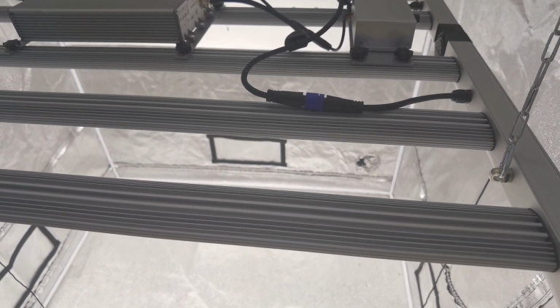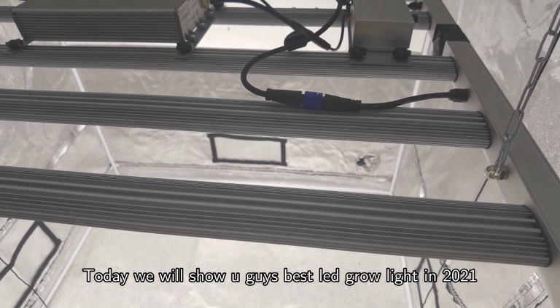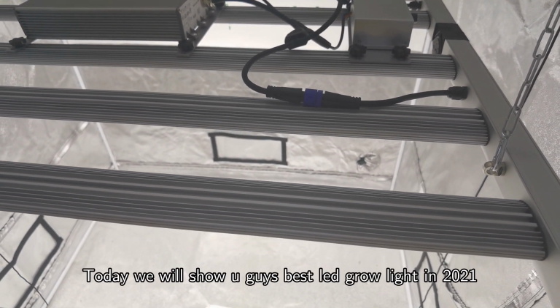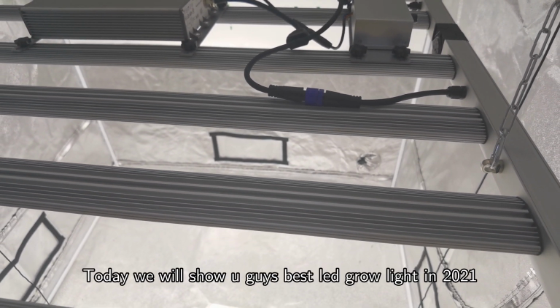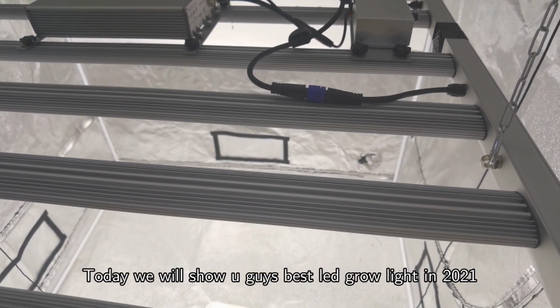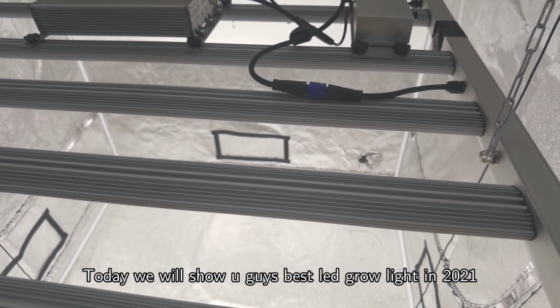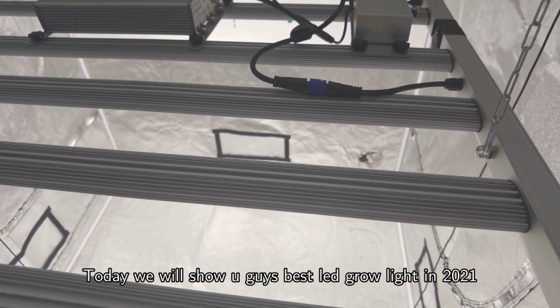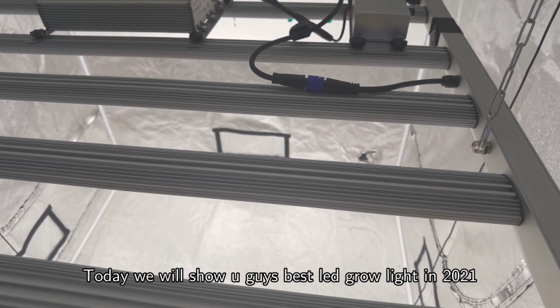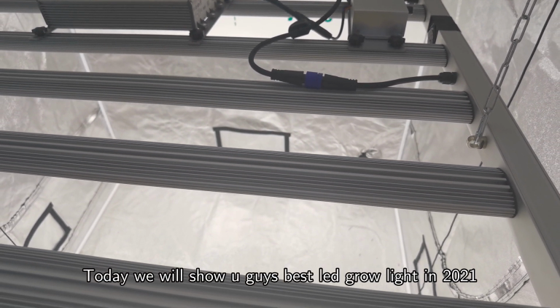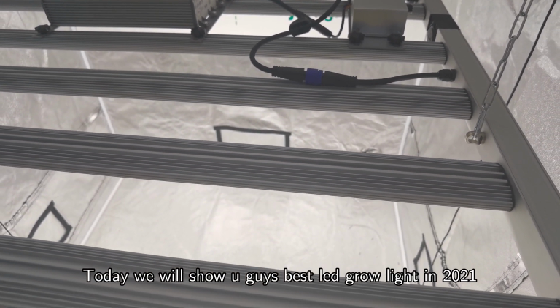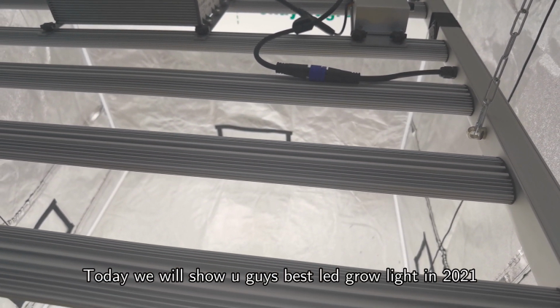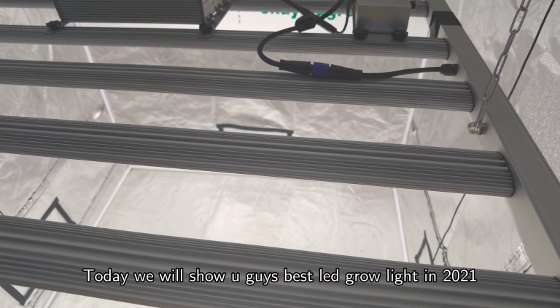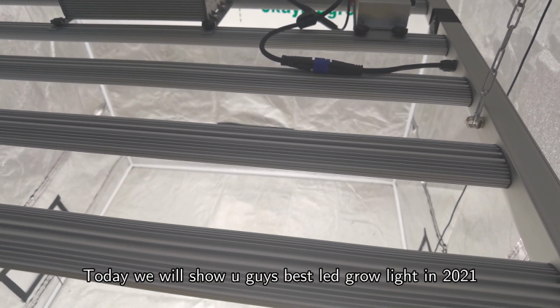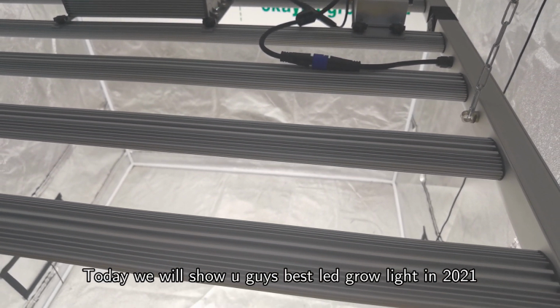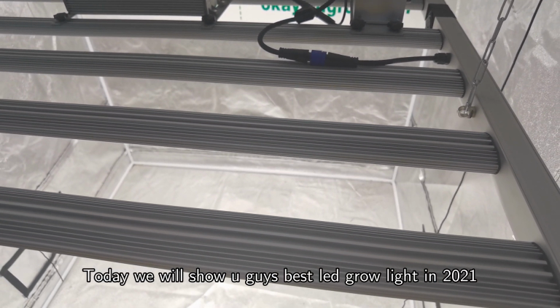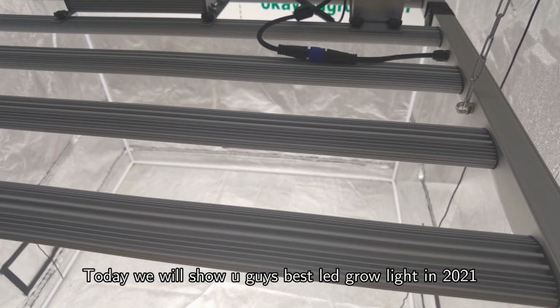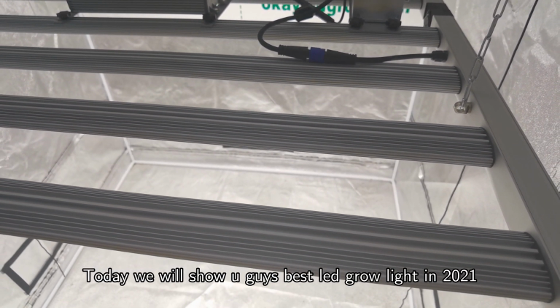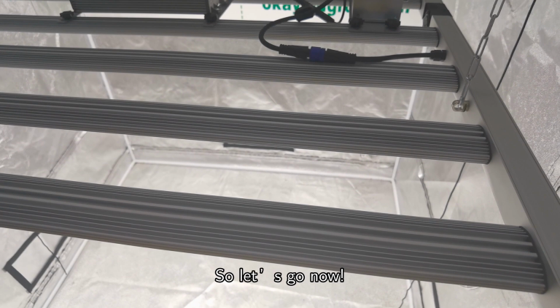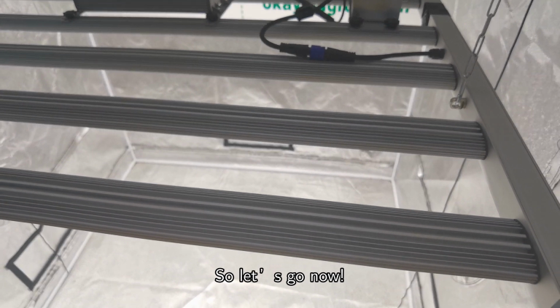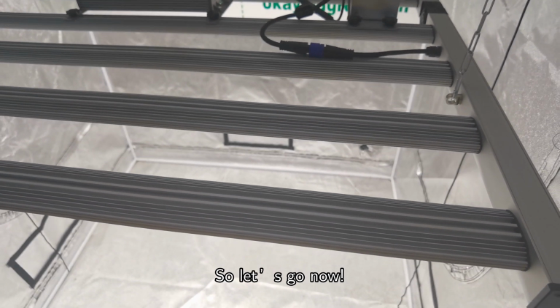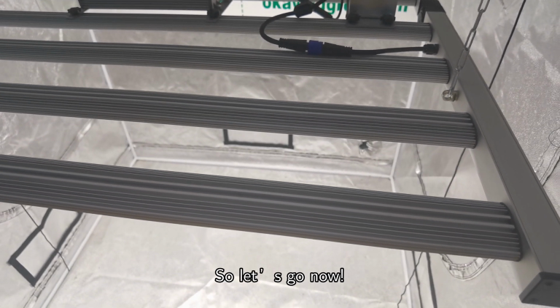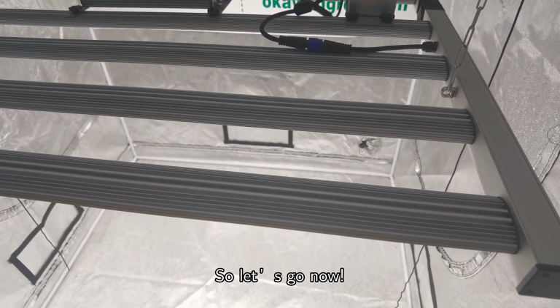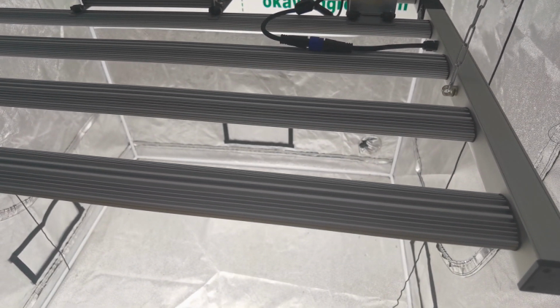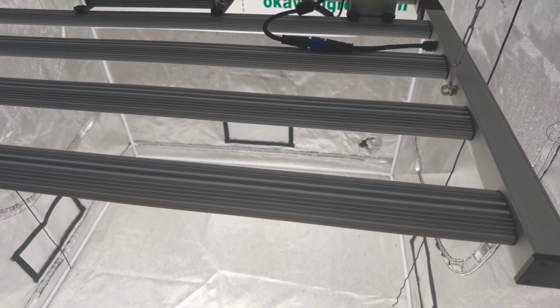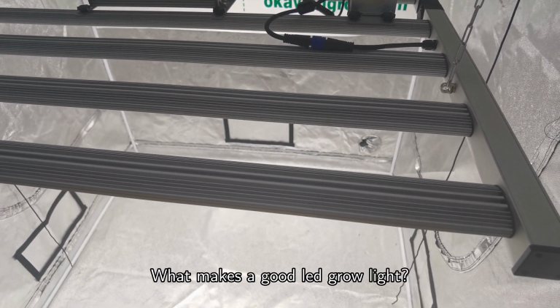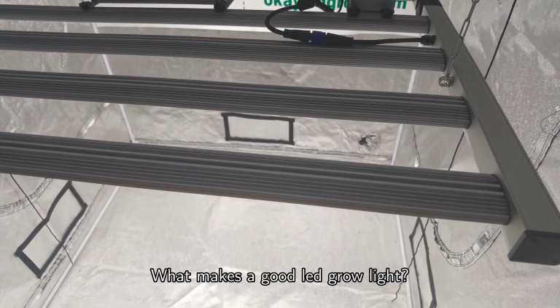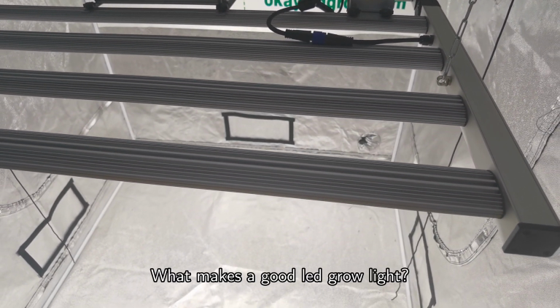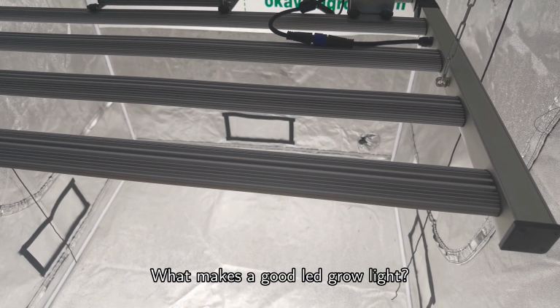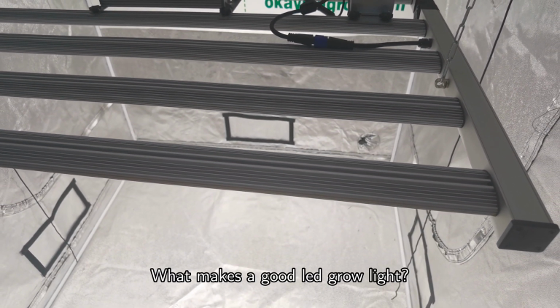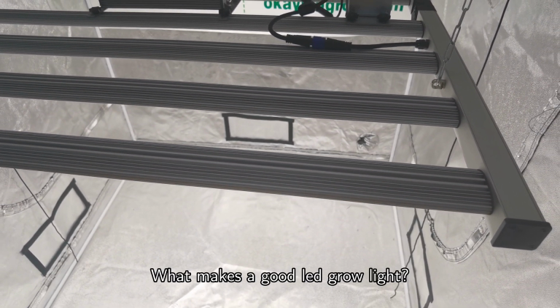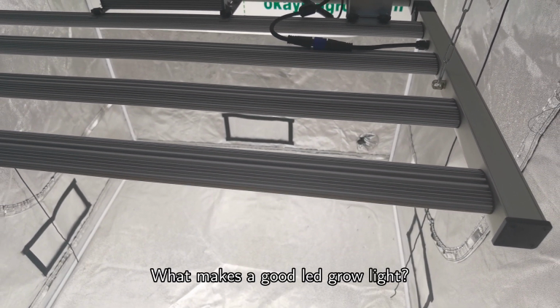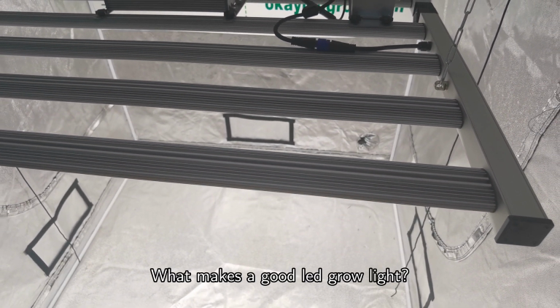Today we'll show you the best LED grow light in 2021. So let's go — what makes a good LED grow light?